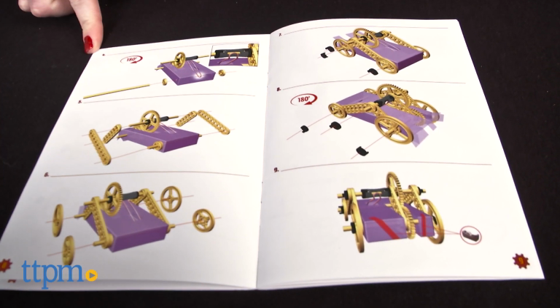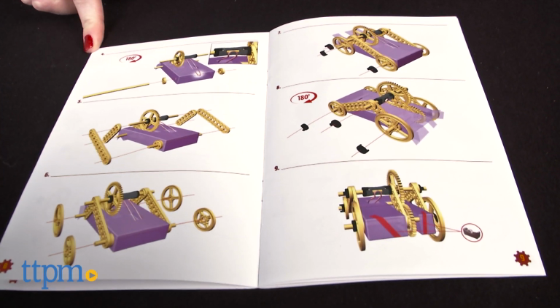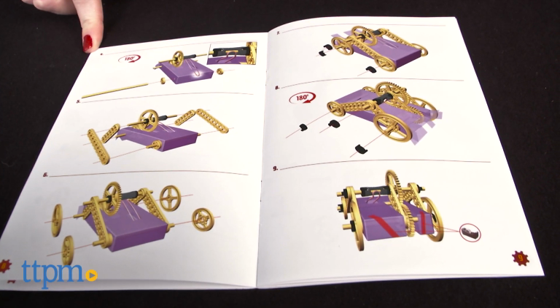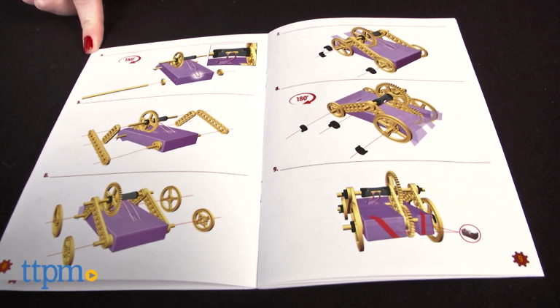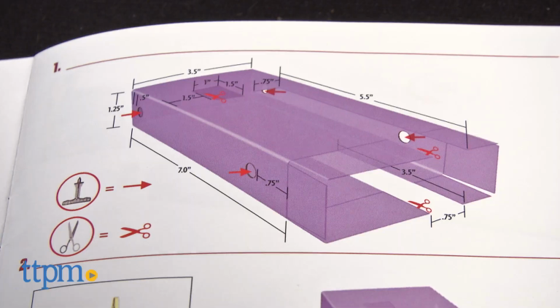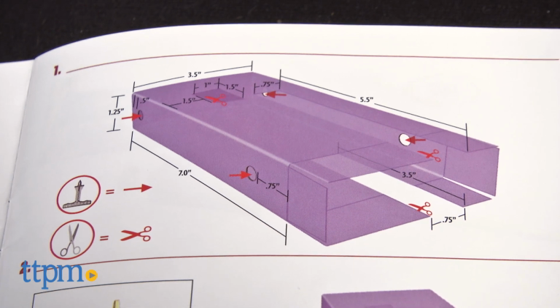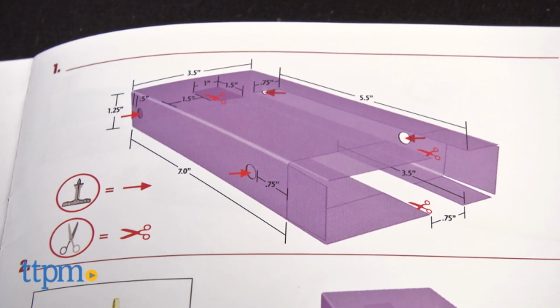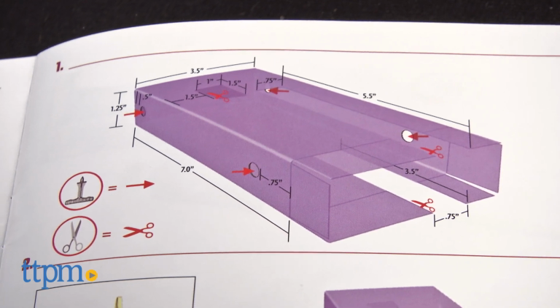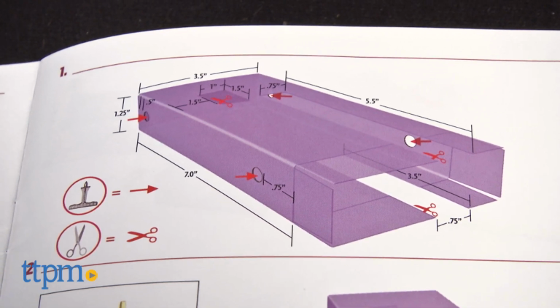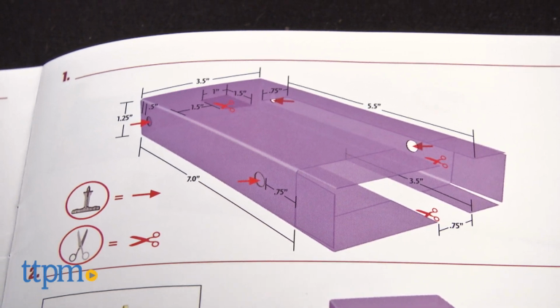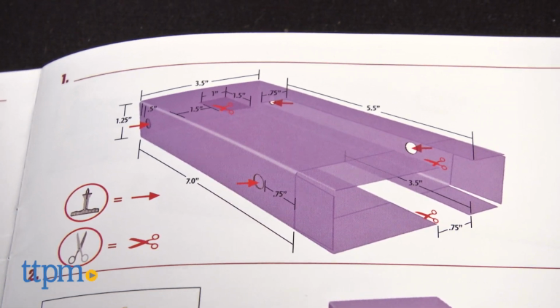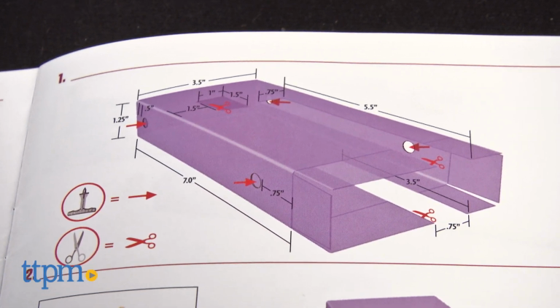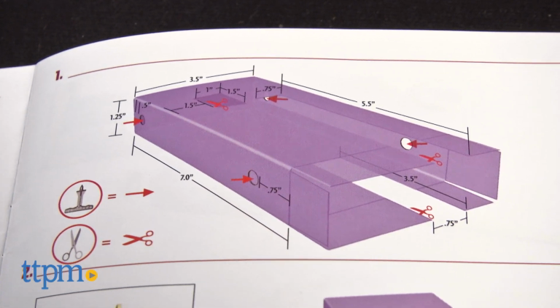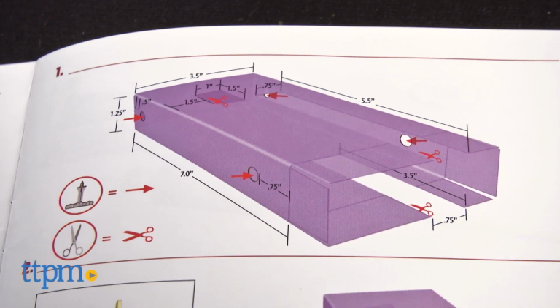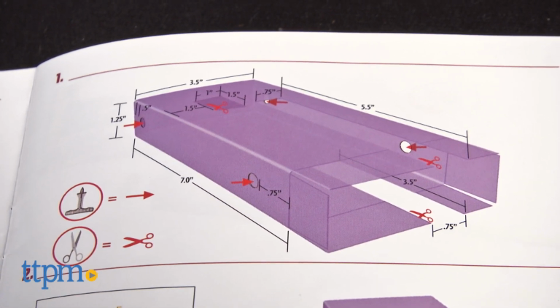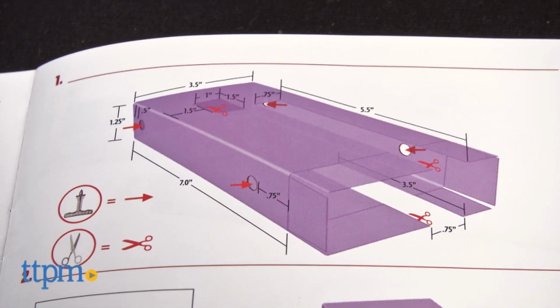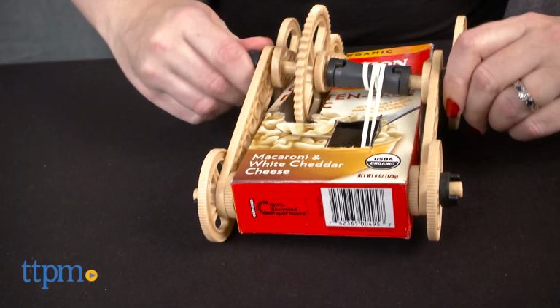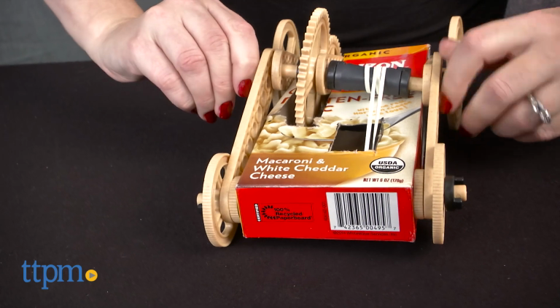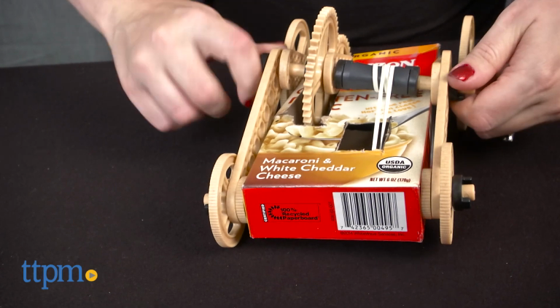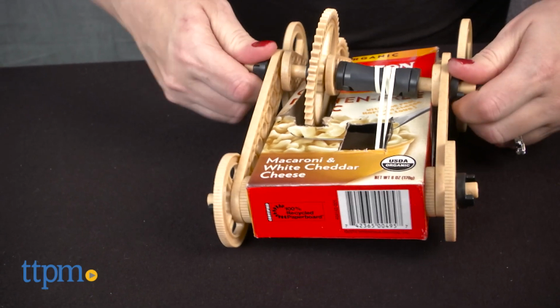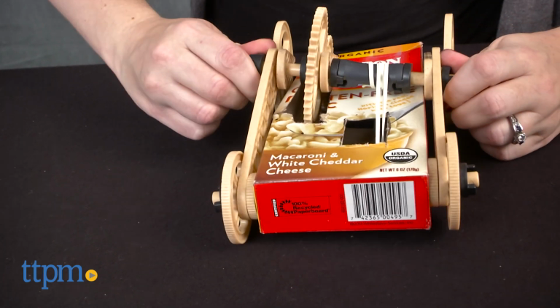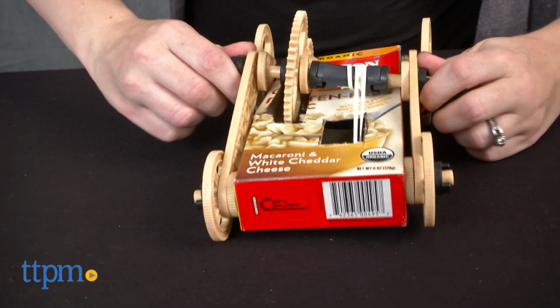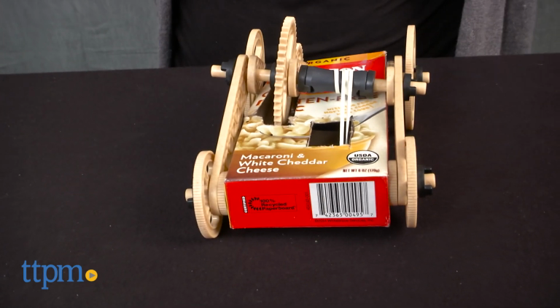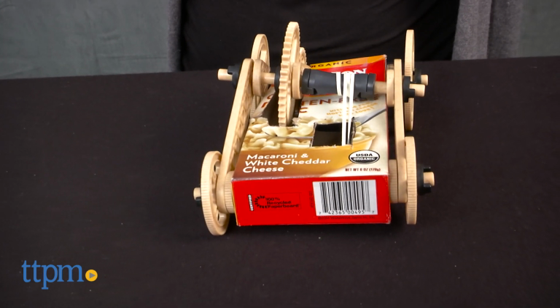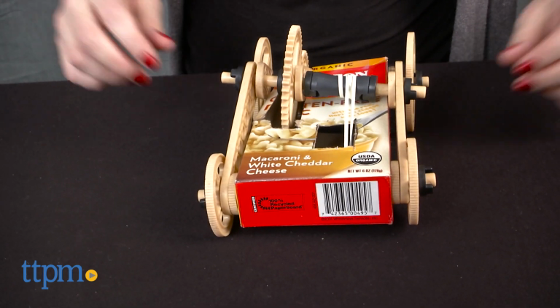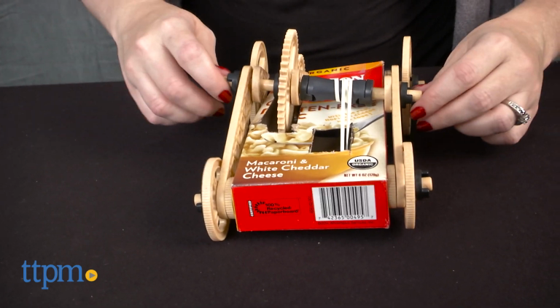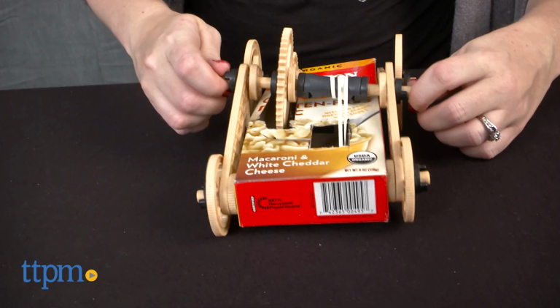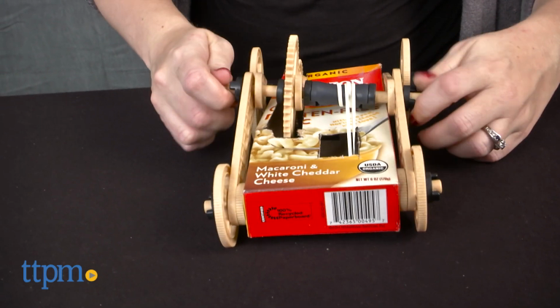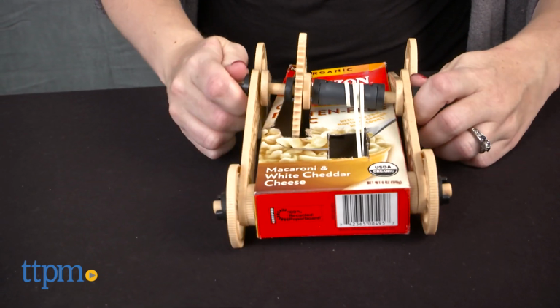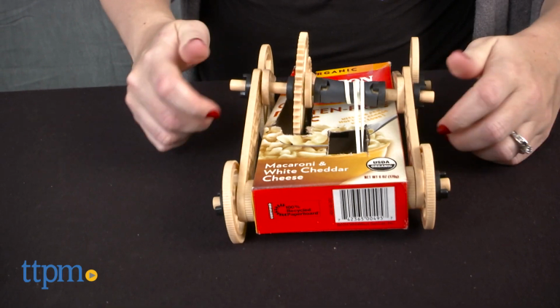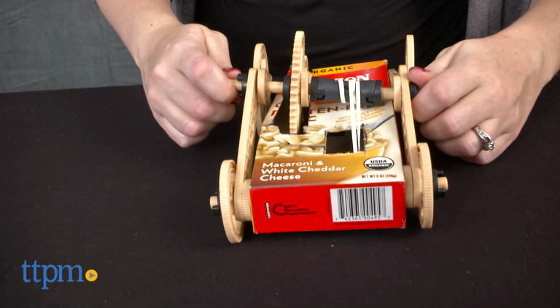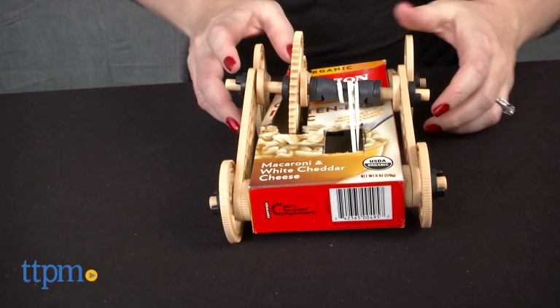While we appreciated that some measurements were given as to where to punch holes and where to cut, we could have used a little more guidance than what the picture instructions for that step offer. It doesn't help to know that you're cutting a one-inch section if you don't know how far in from the box edges to make the cut.